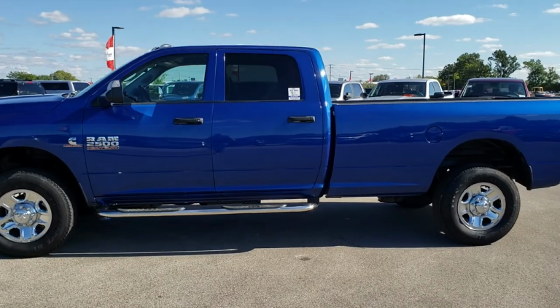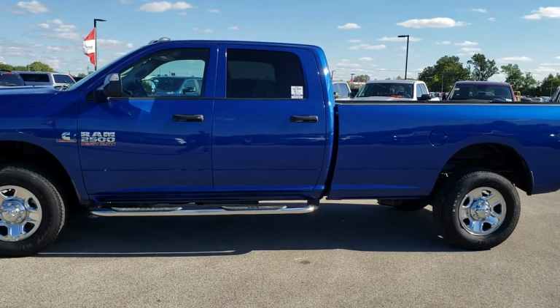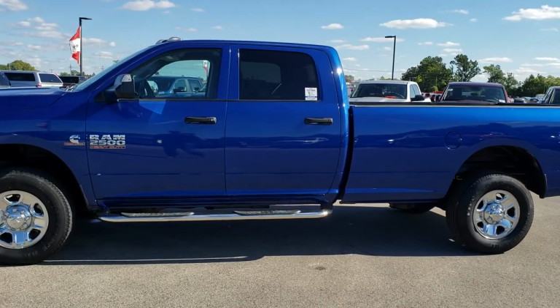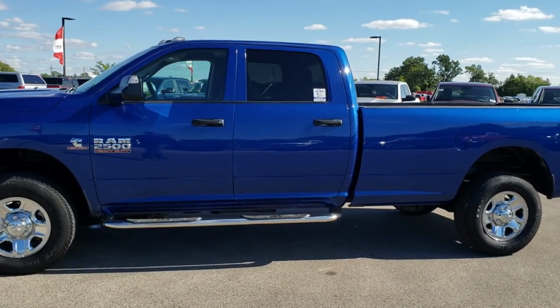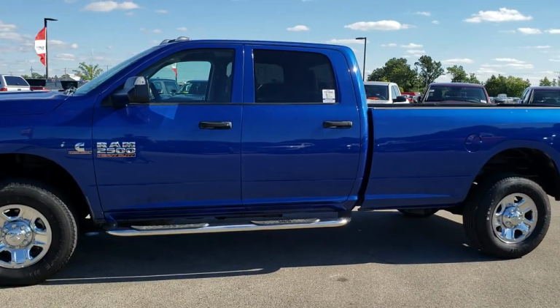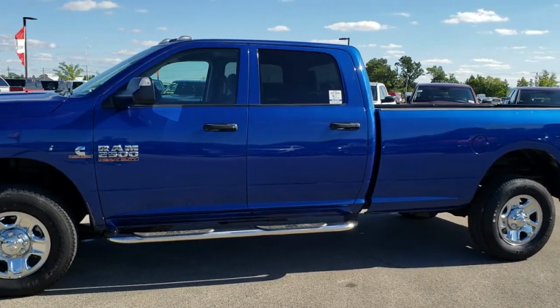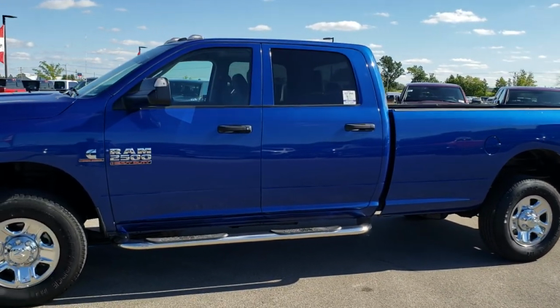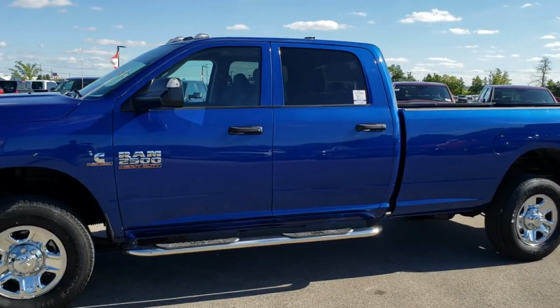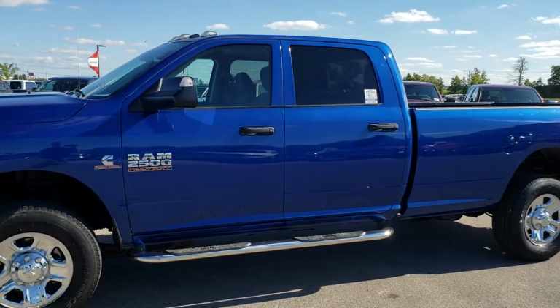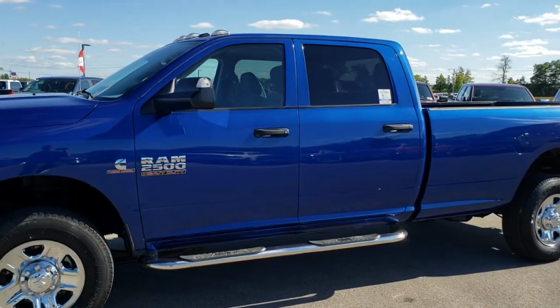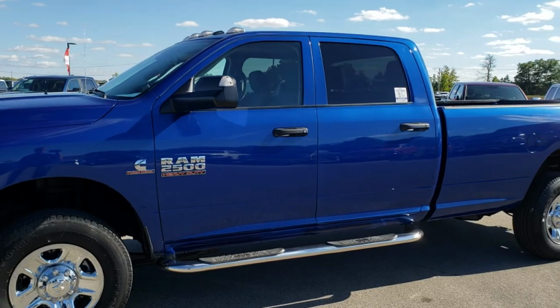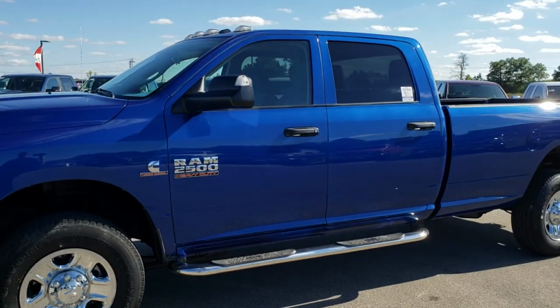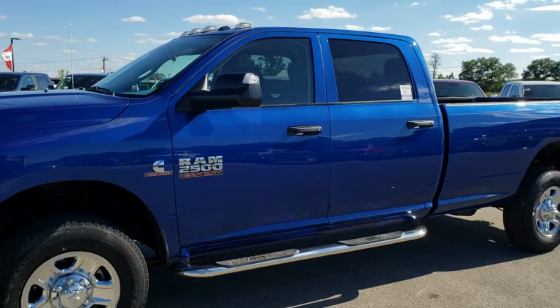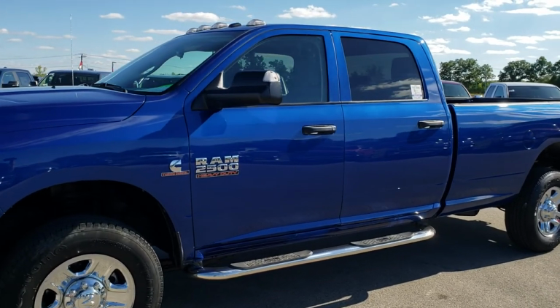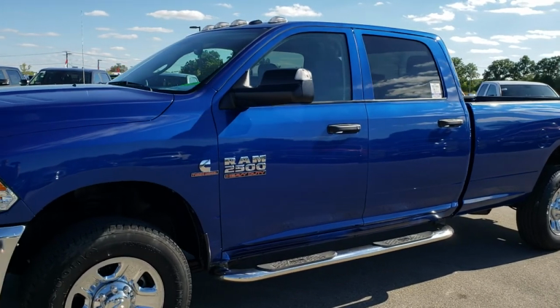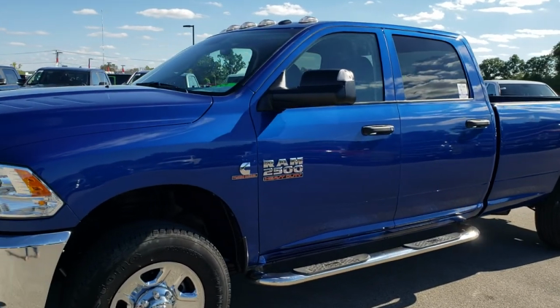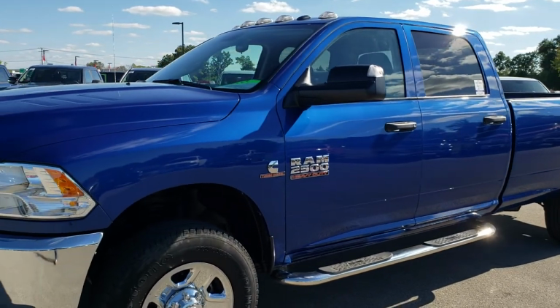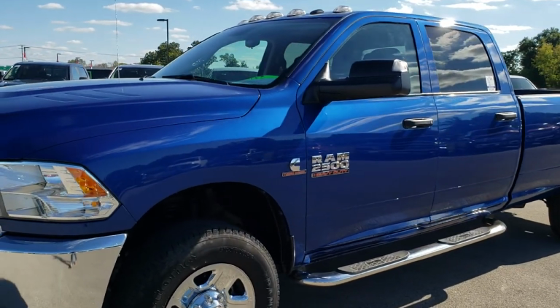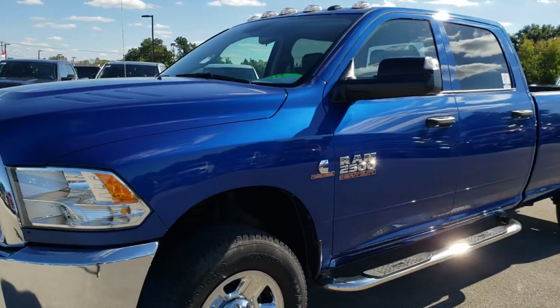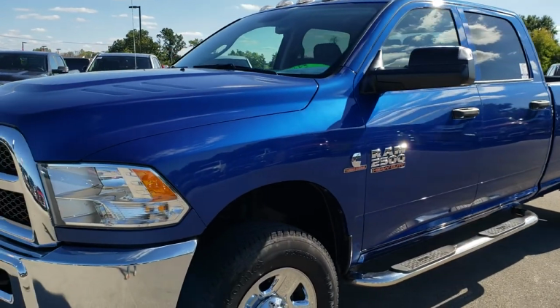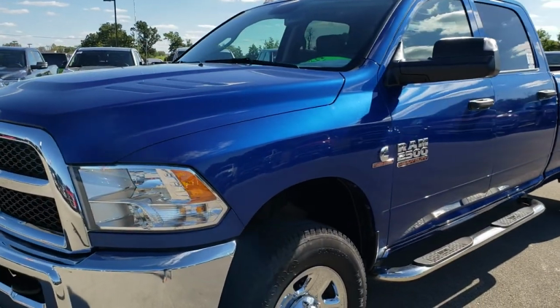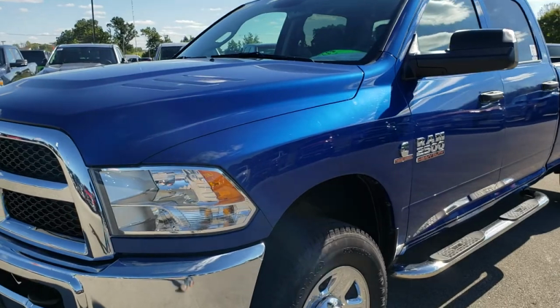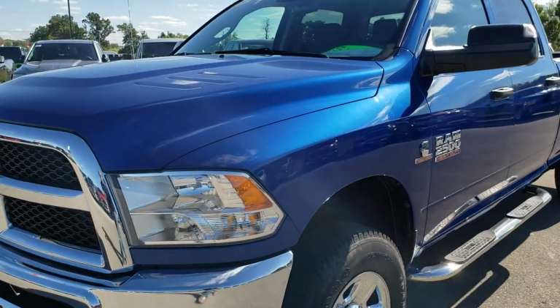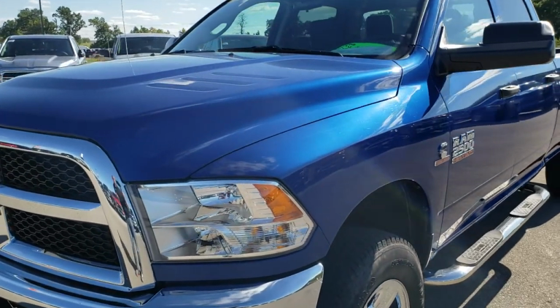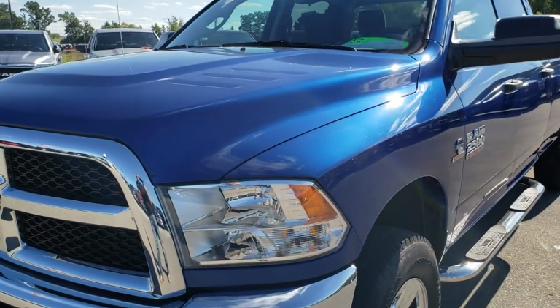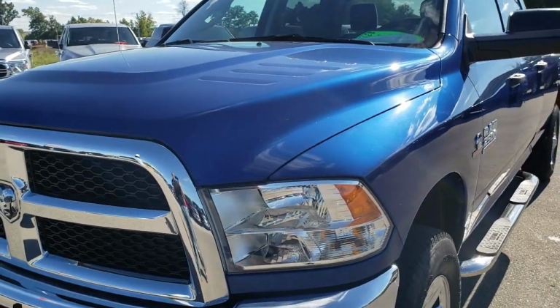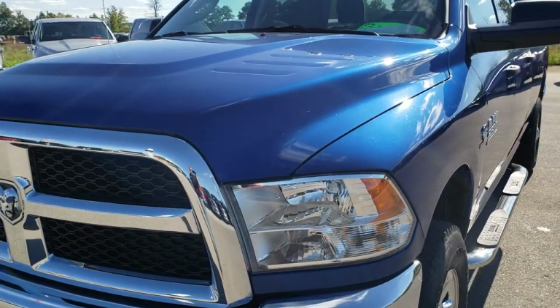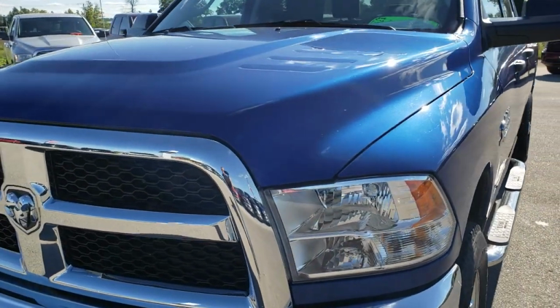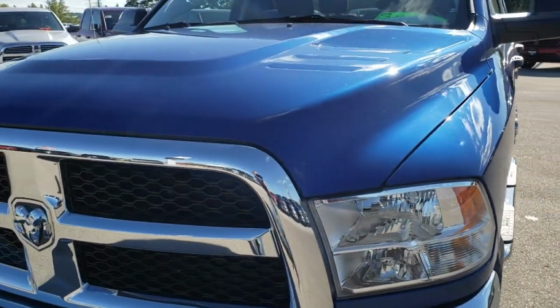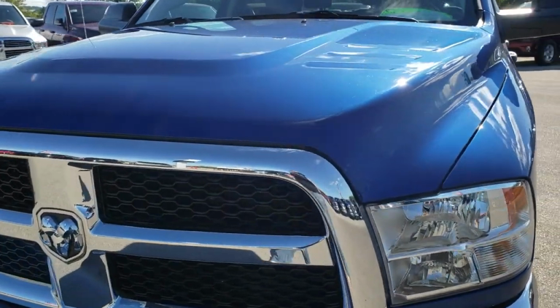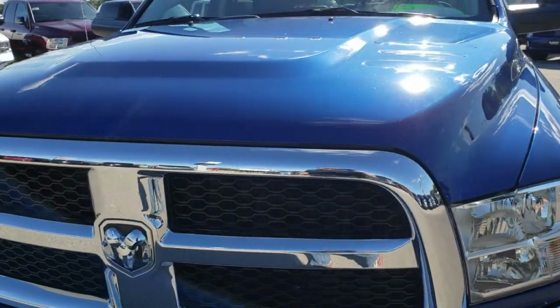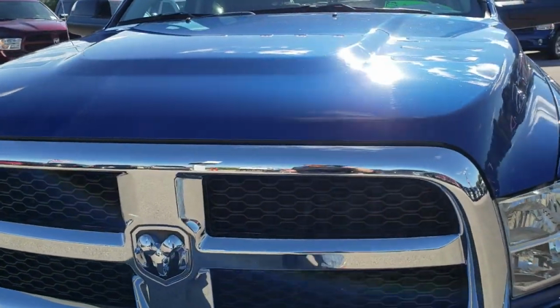This is stock number 9732. We are here at Summit Automotive in Fond du Lac, Wisconsin — your new and used heavy duty truck headquarters. Remember, we are the guys with the trucks on 41 in Wisconsin.